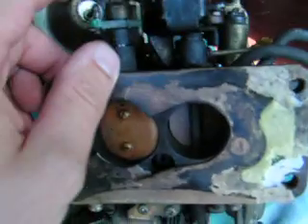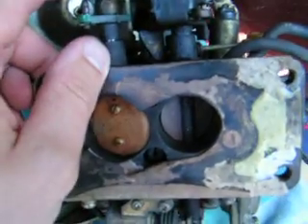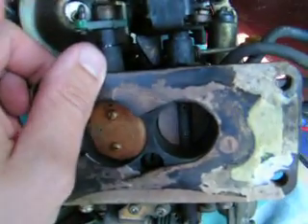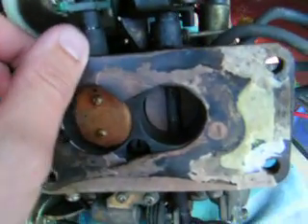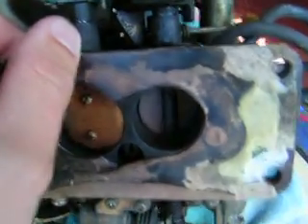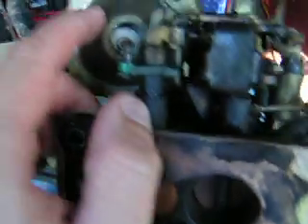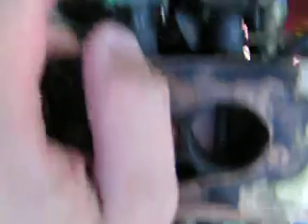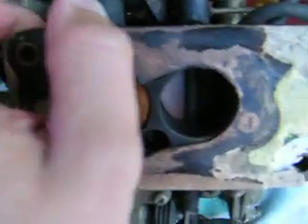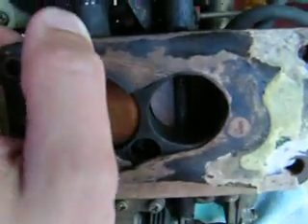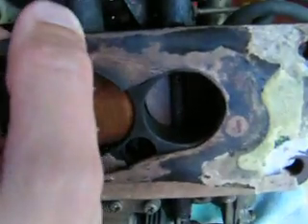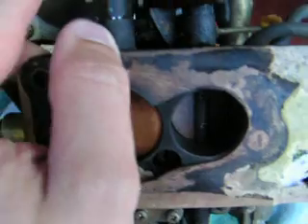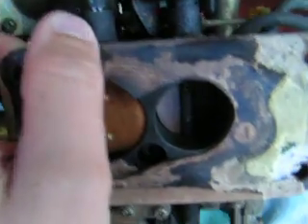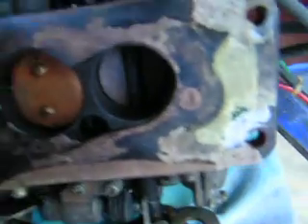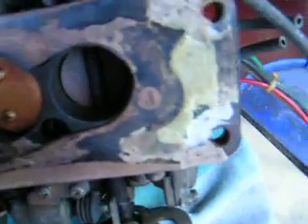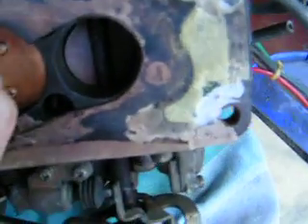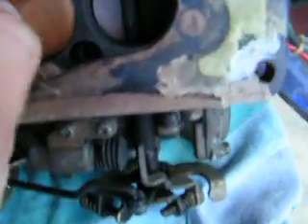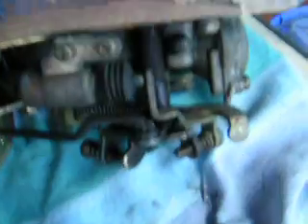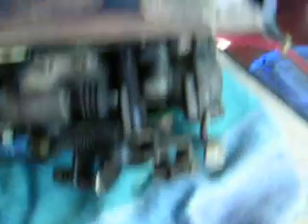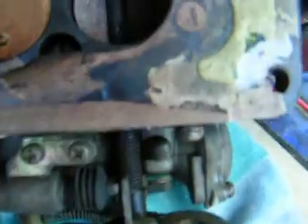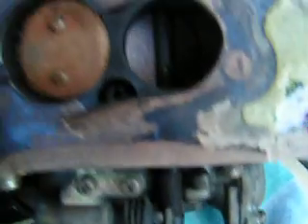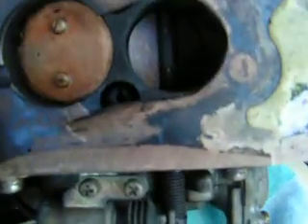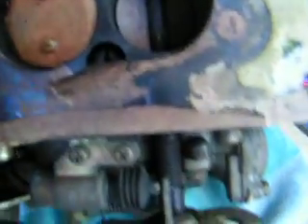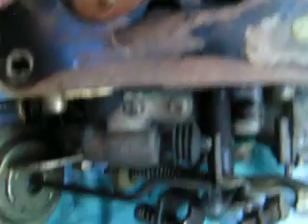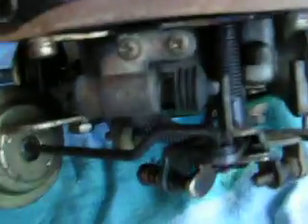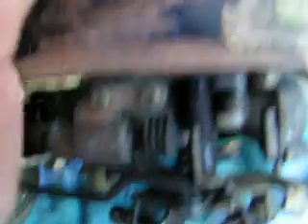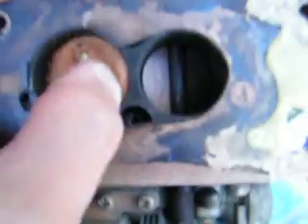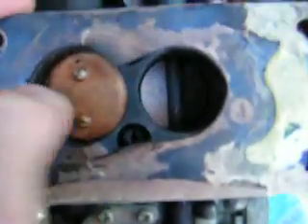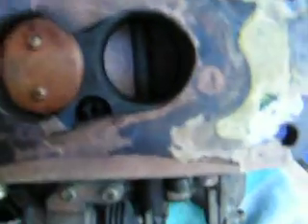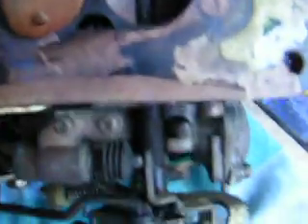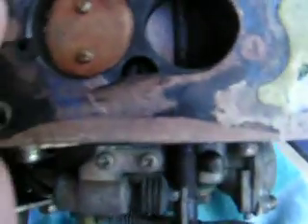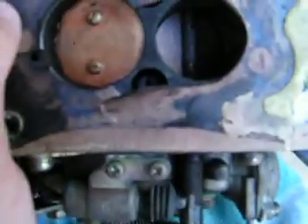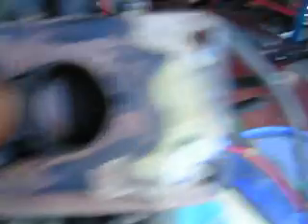Occasionally what happens is you get a little pinhole inside these diaphragms and obviously the vacuum leaks, thus this never opens. And by the looks of it, you can see it's never been opened. I cleaned it about three months ago and it's still clean.